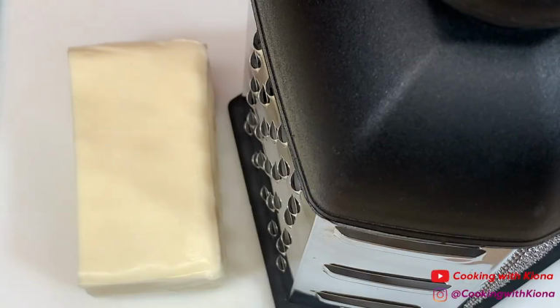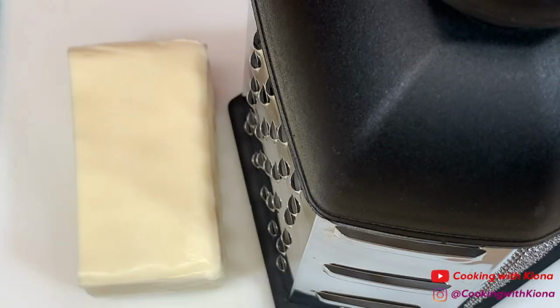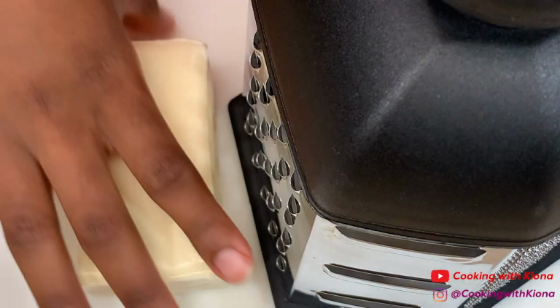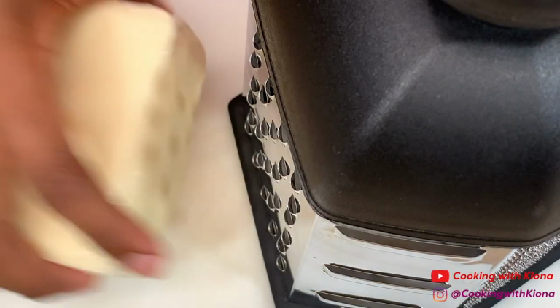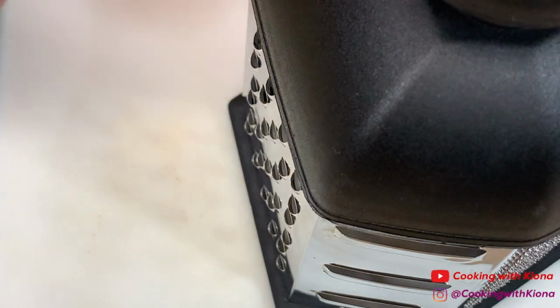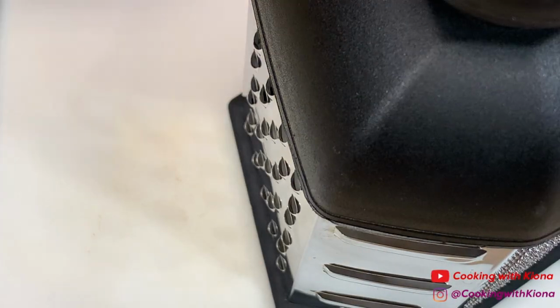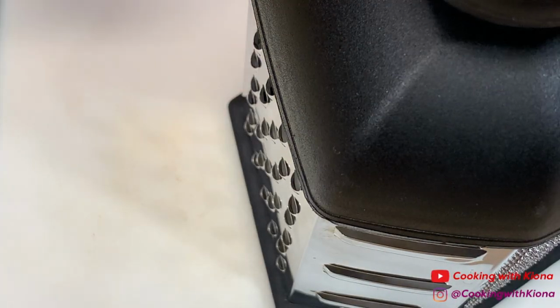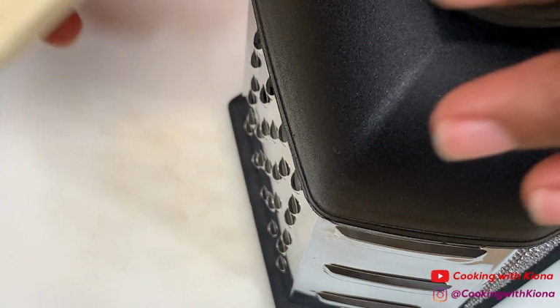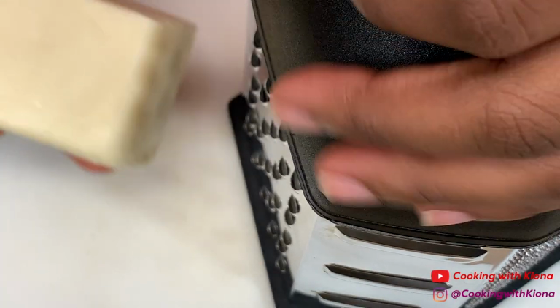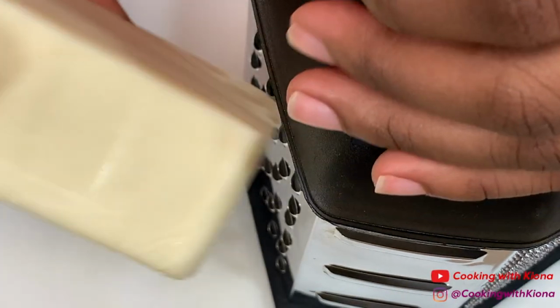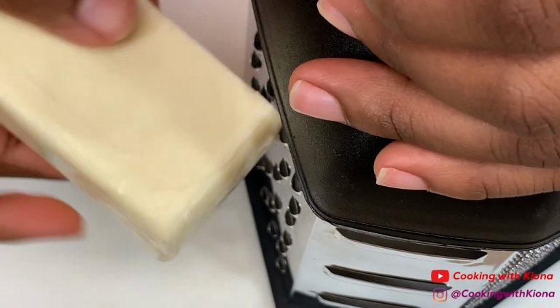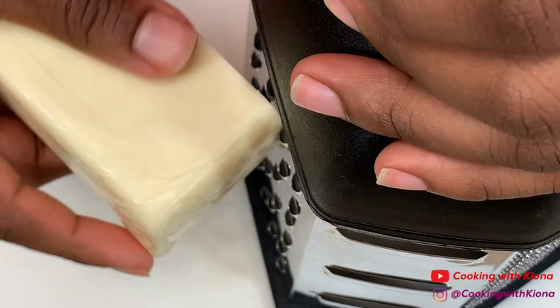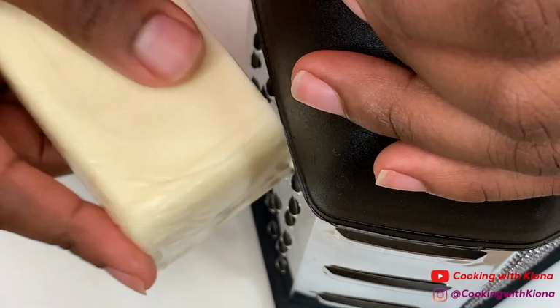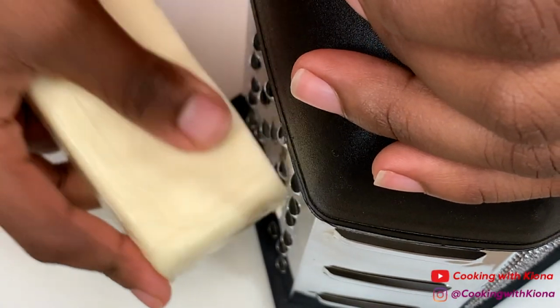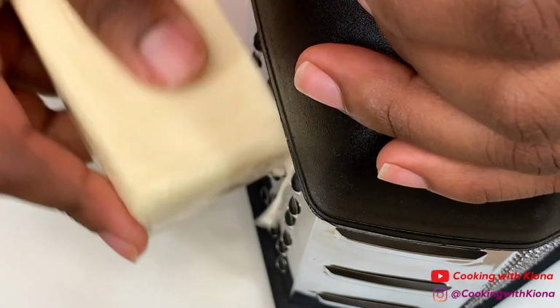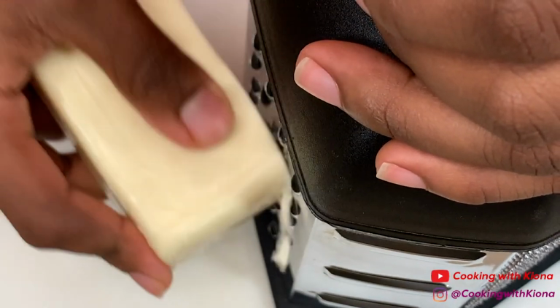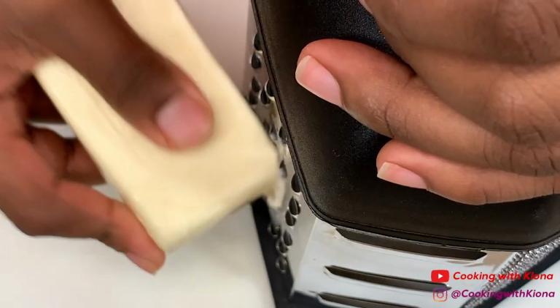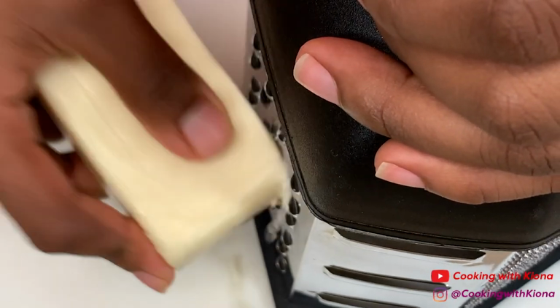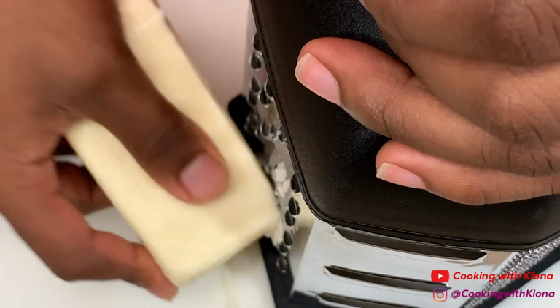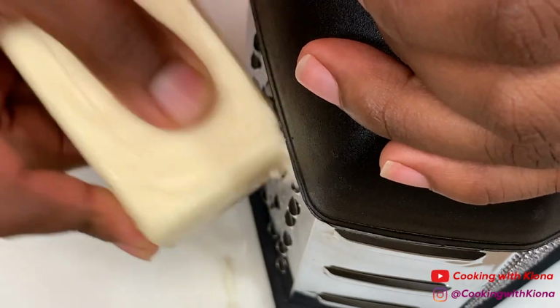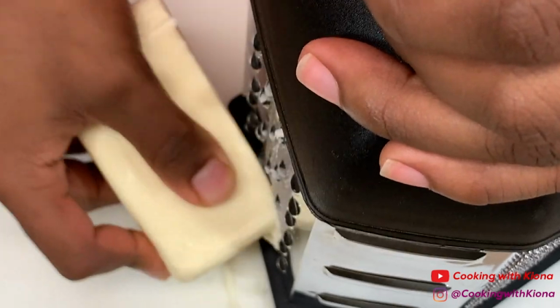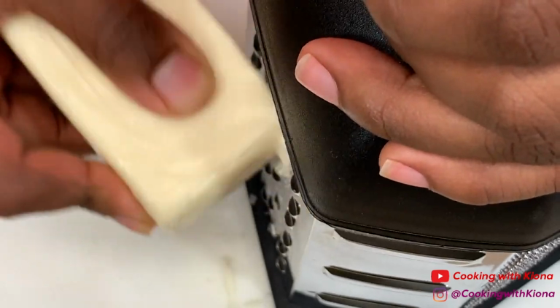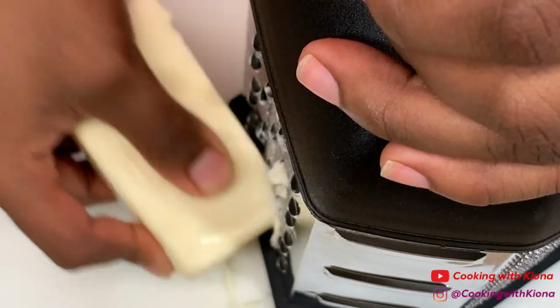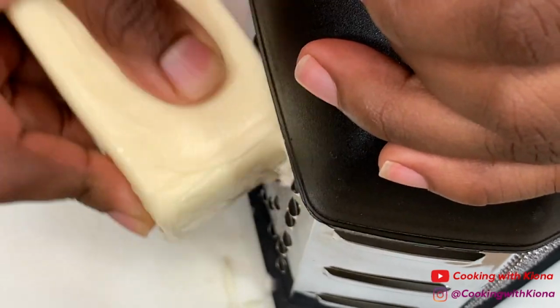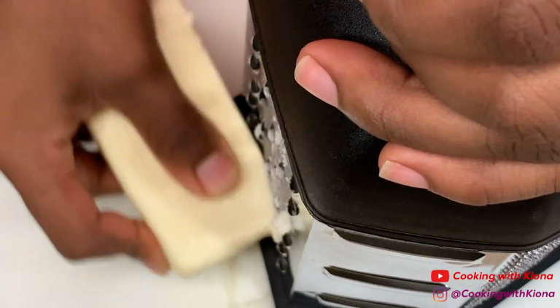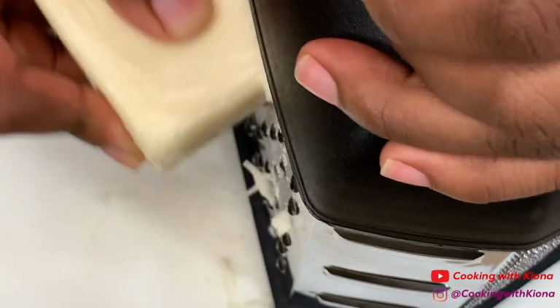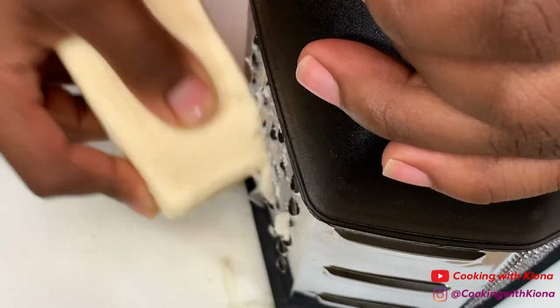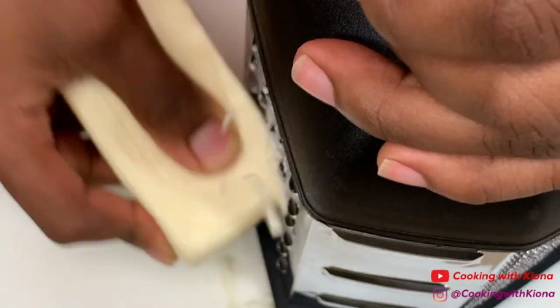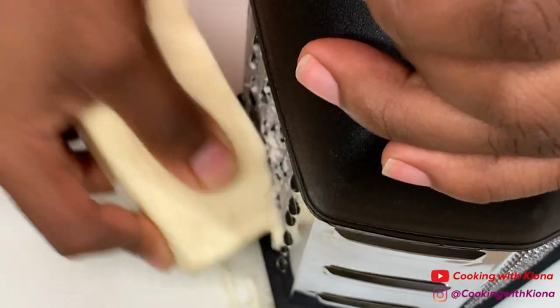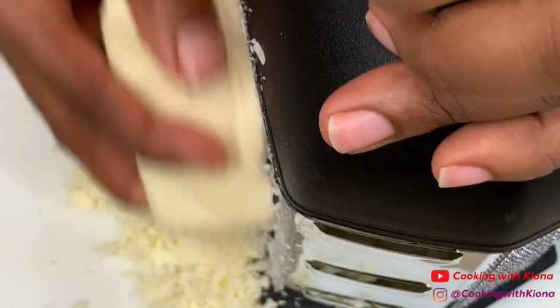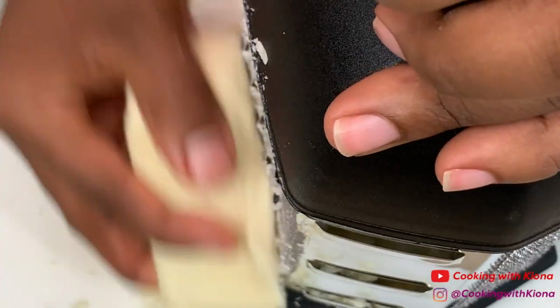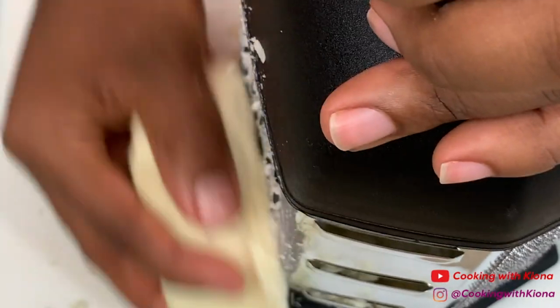Next, shred some fresh mozzarella cheese. By the way, using fresh mozzarella cheese is optional — you can just use pre-shredded mozzarella cheese.